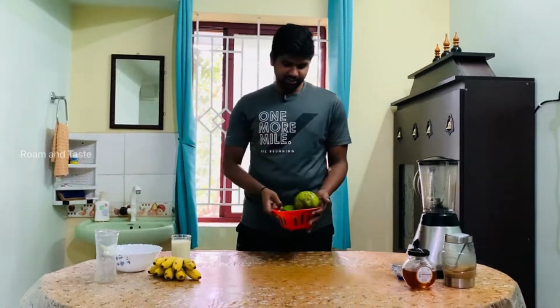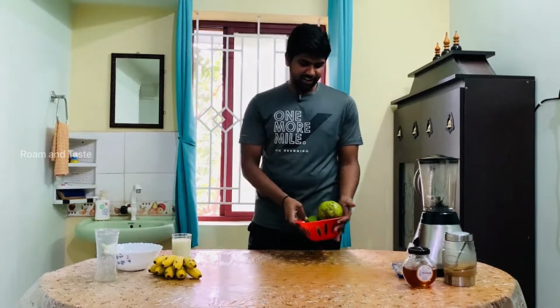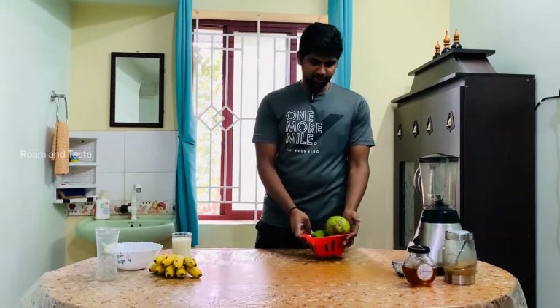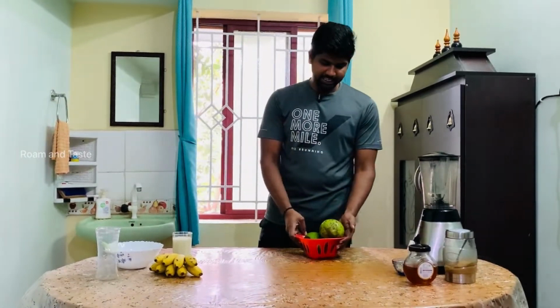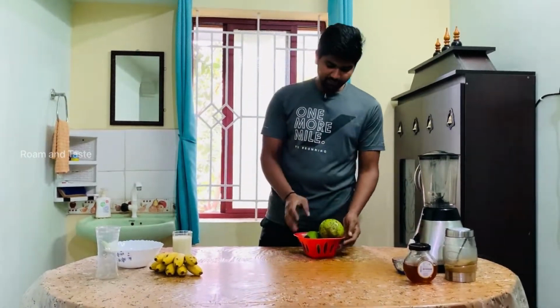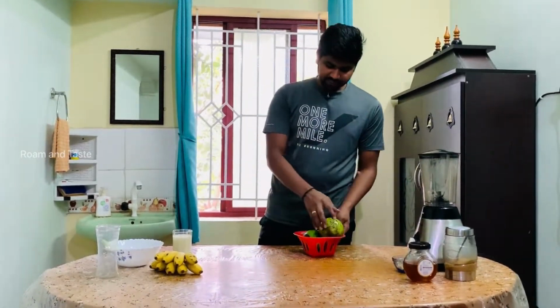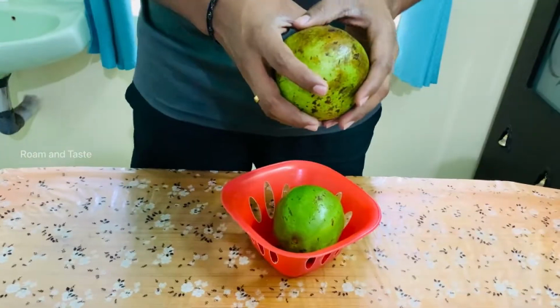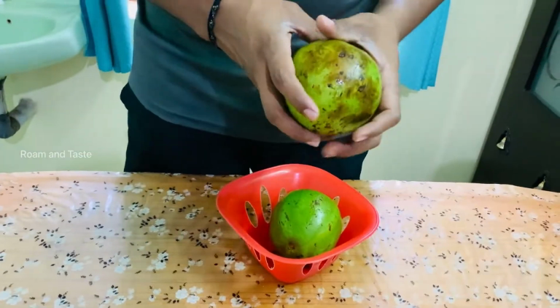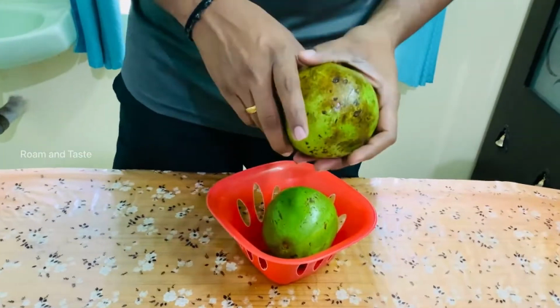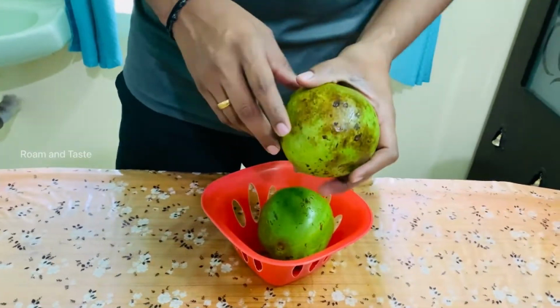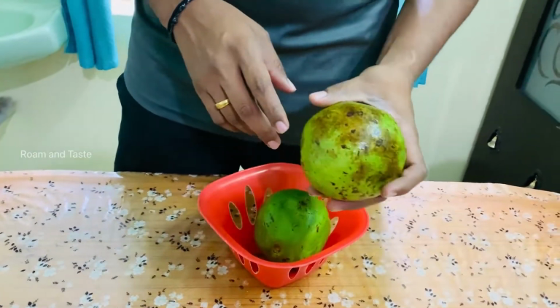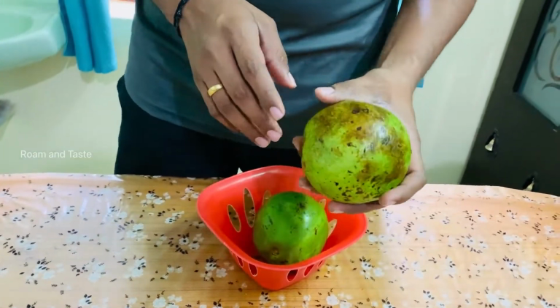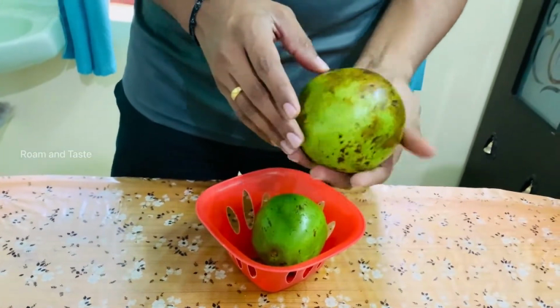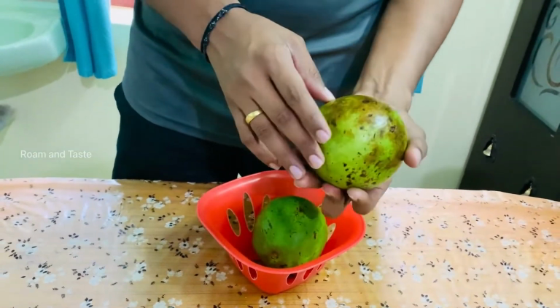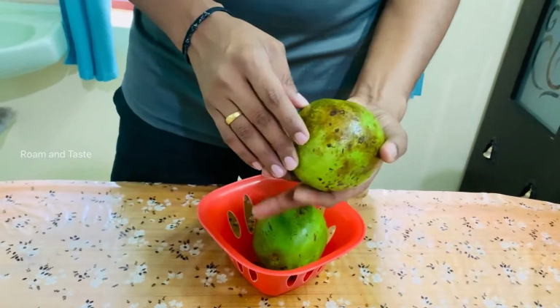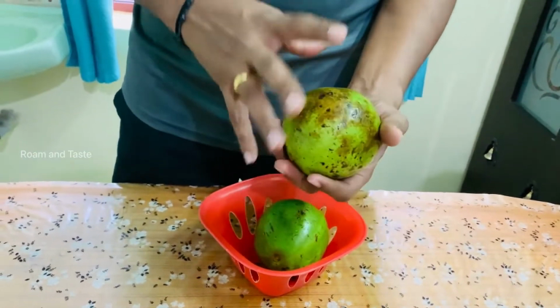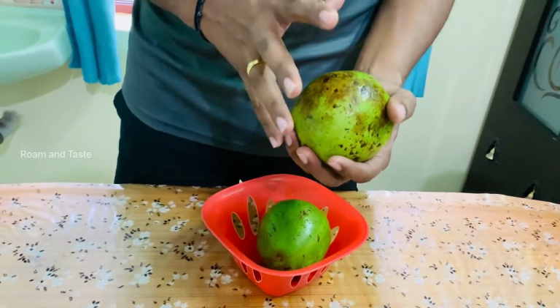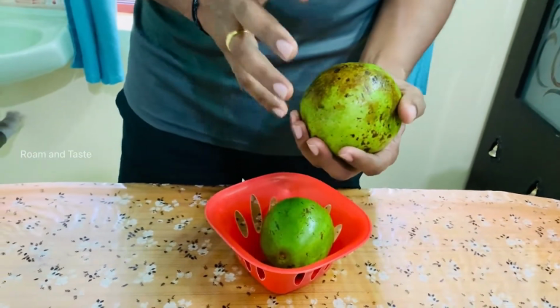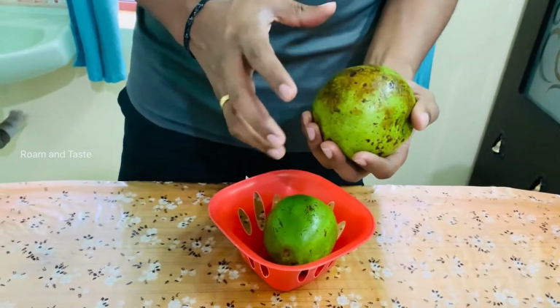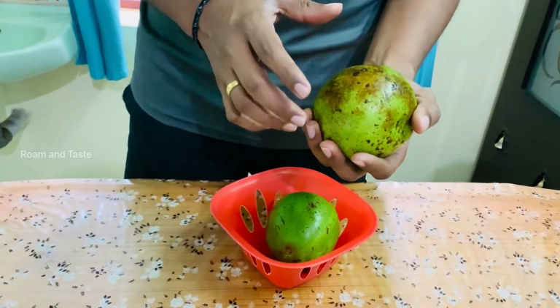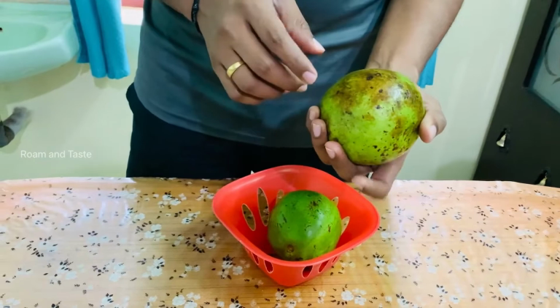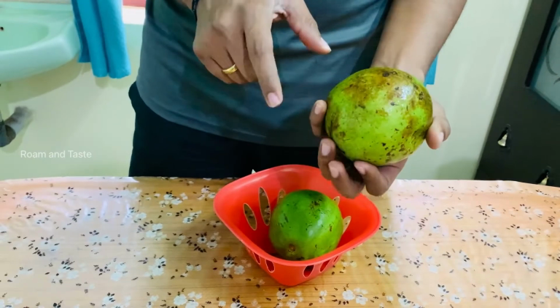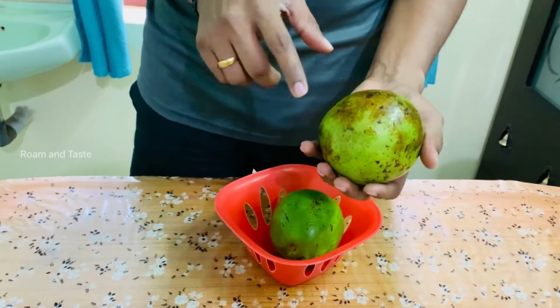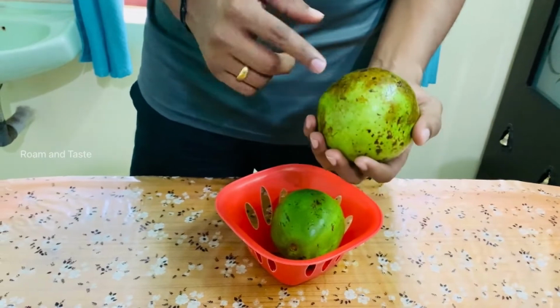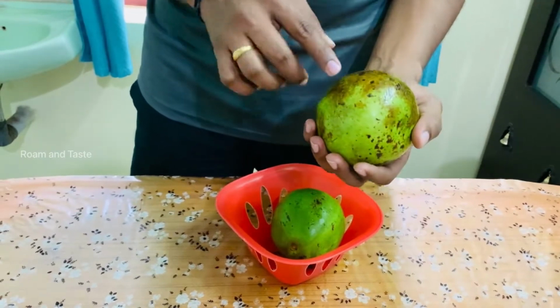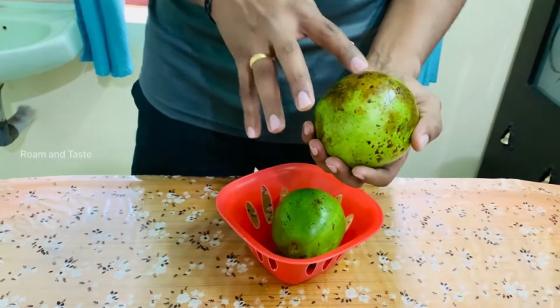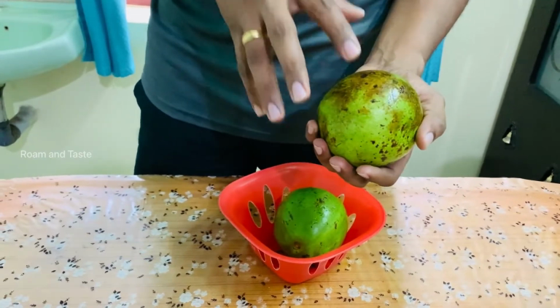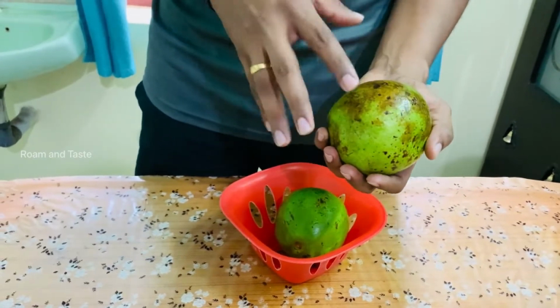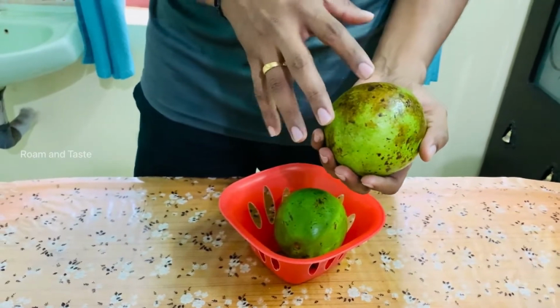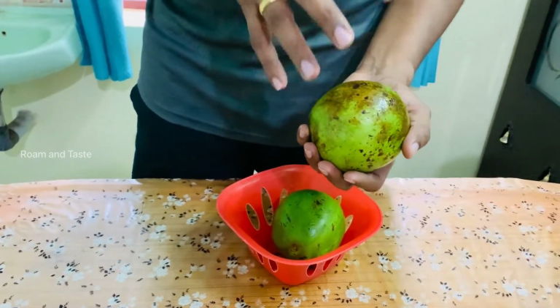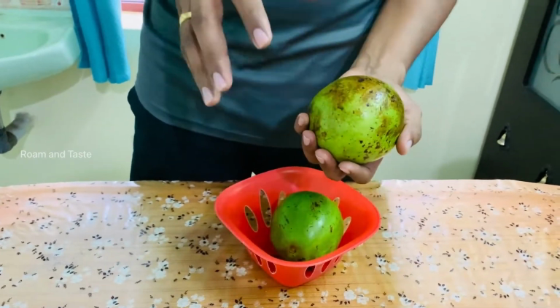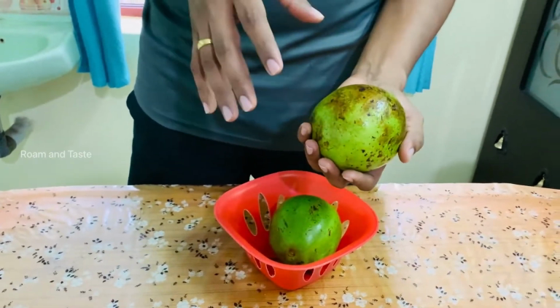Because this Avocado is also really ripe. You can see that the skin is turning black.